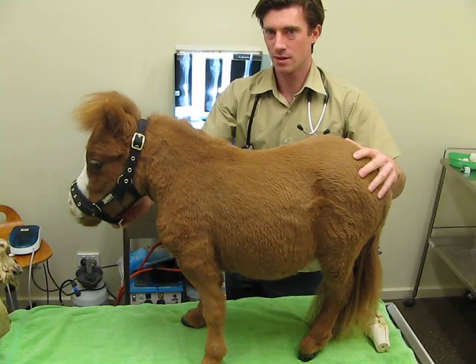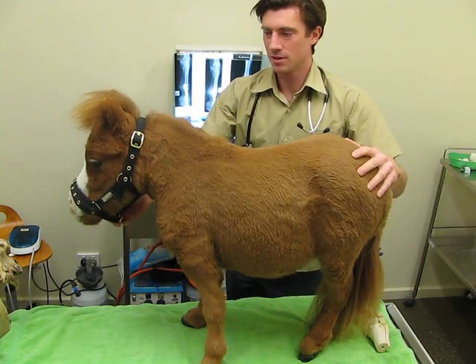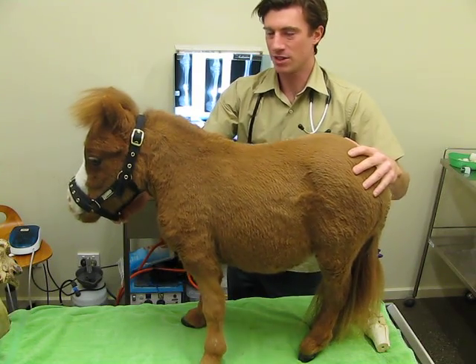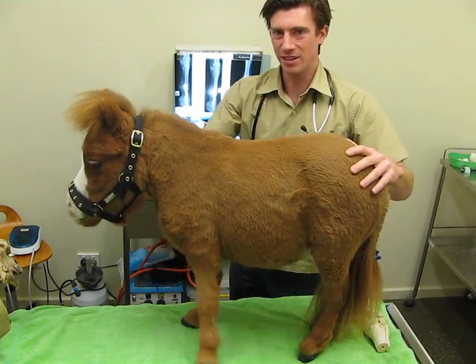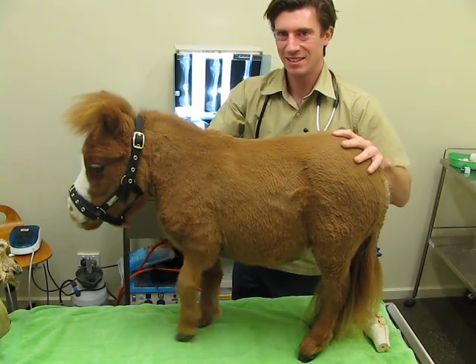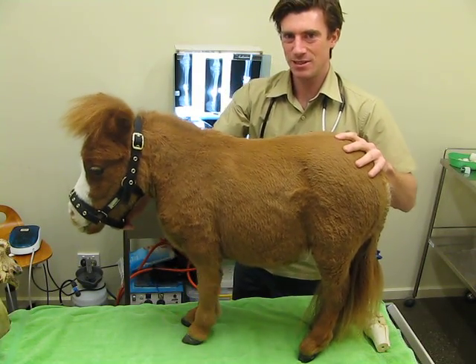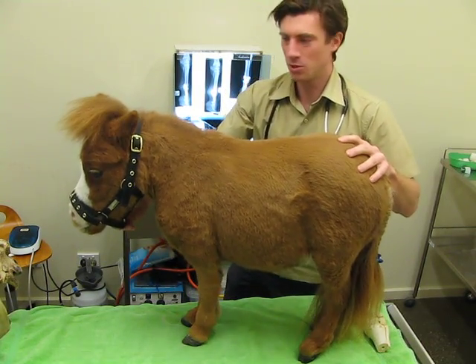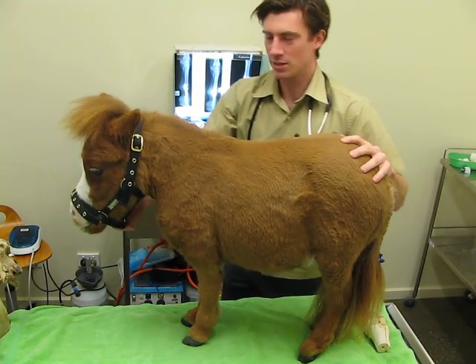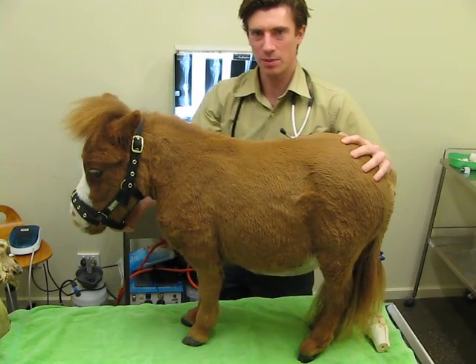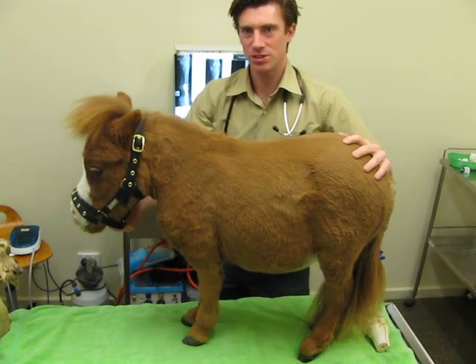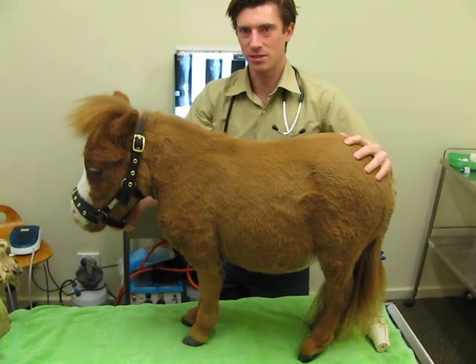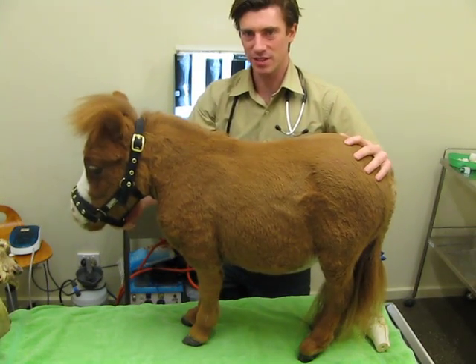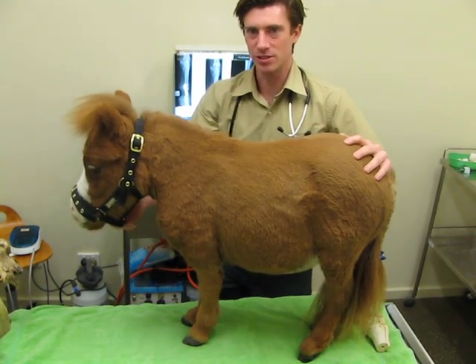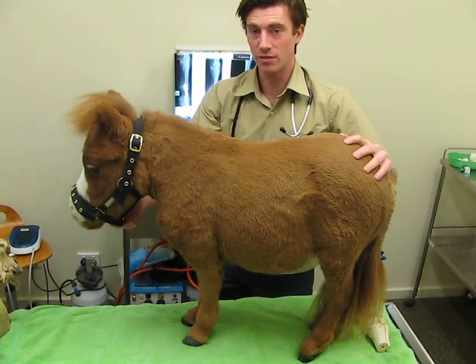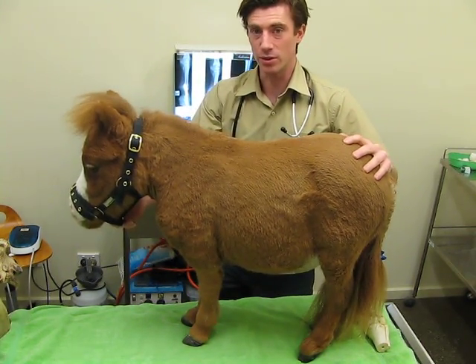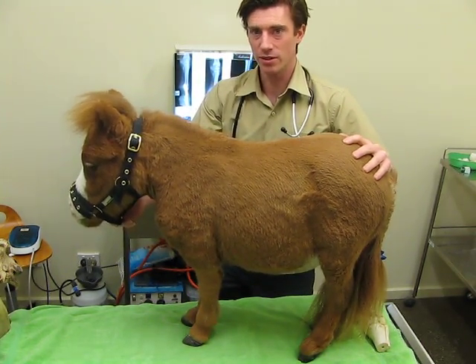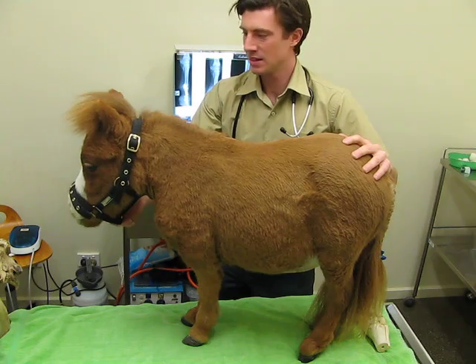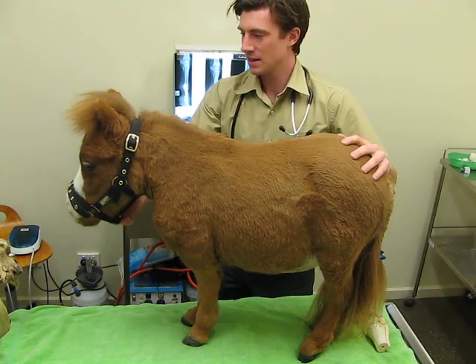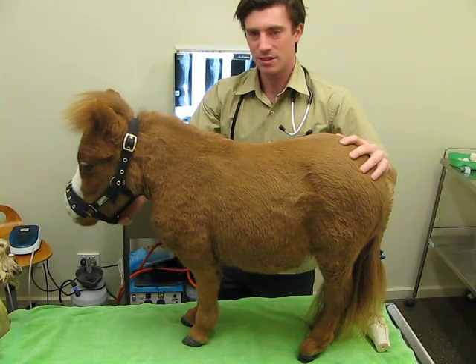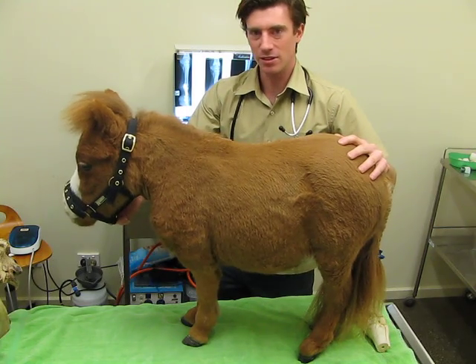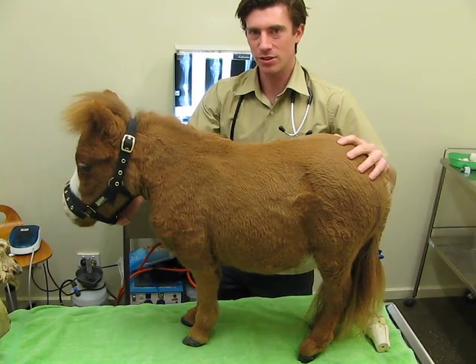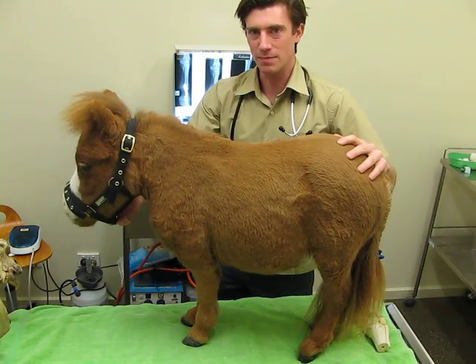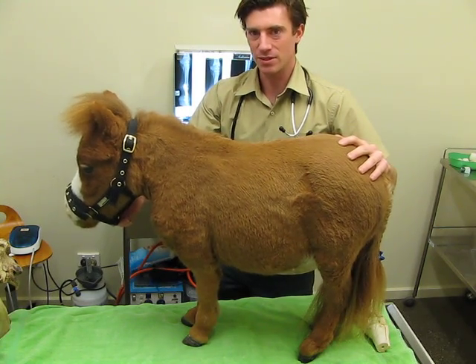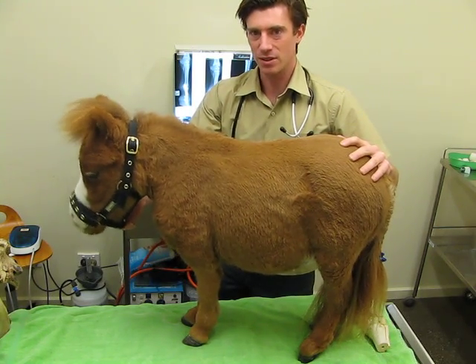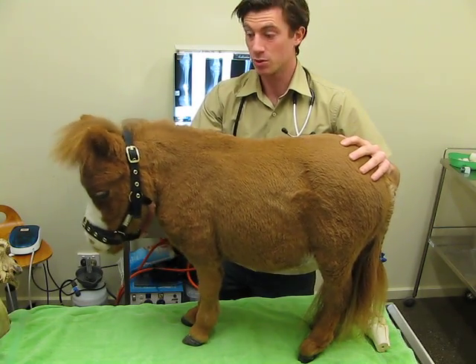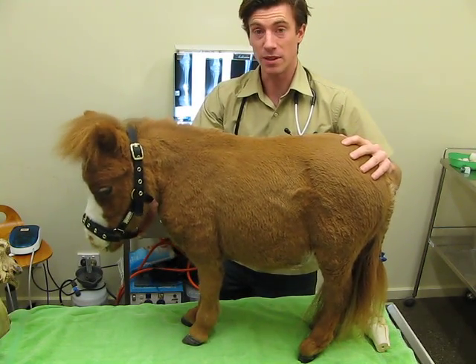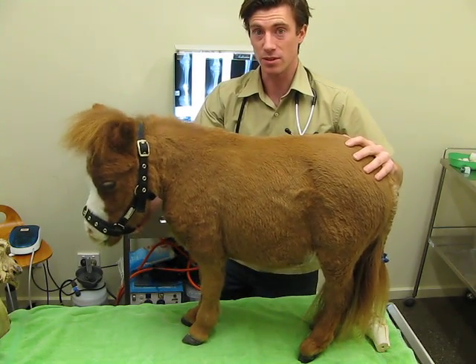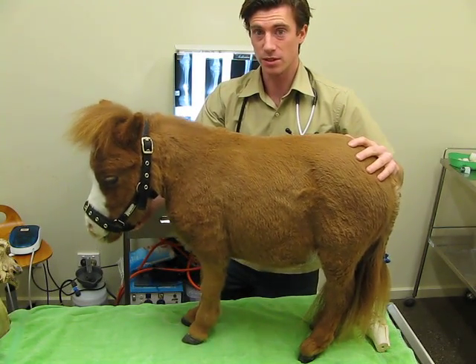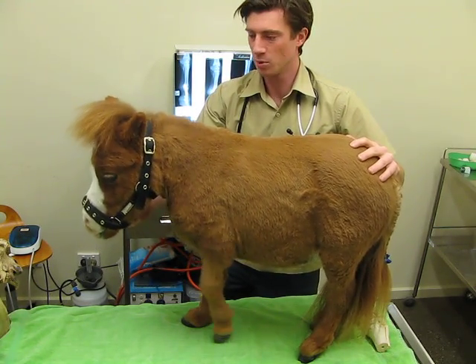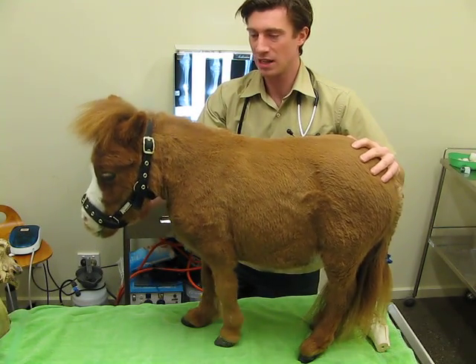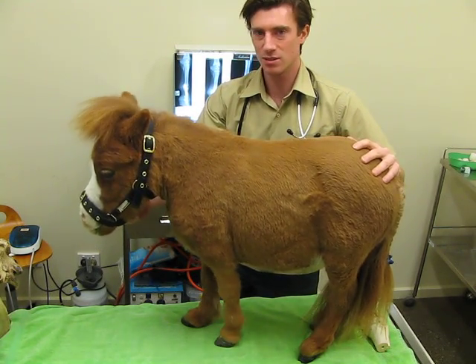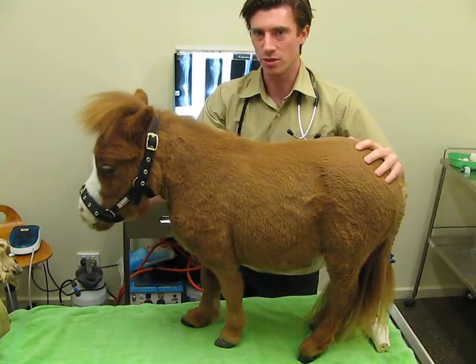This is Coda. He's the smallest equine patient of his age that I've ever dealt with. He's currently about 12 to 13 months old, so he was born last August.